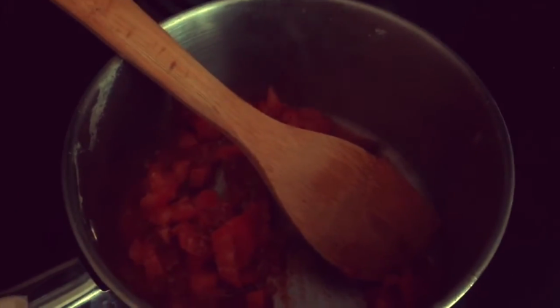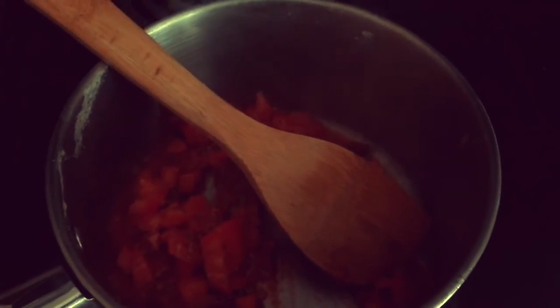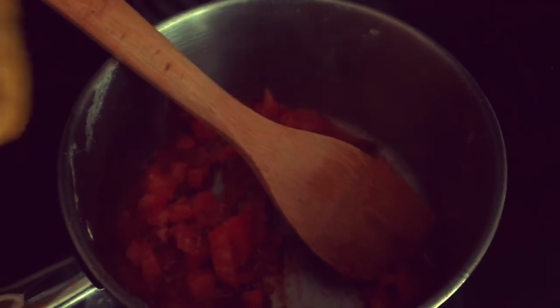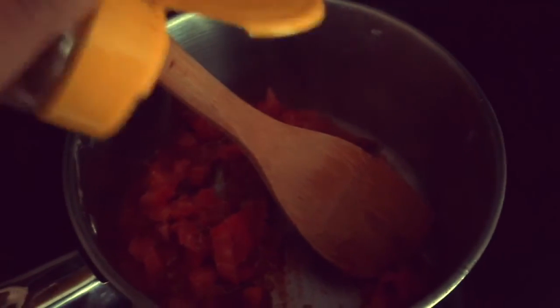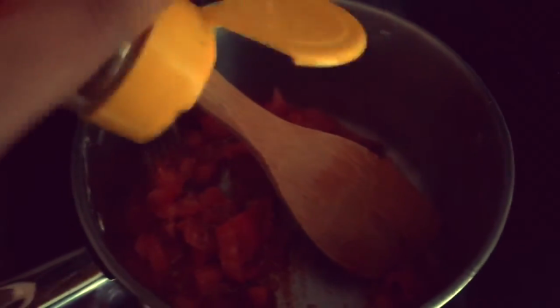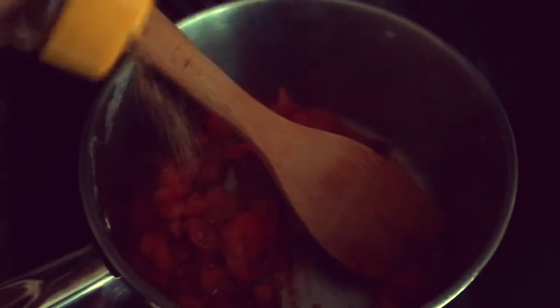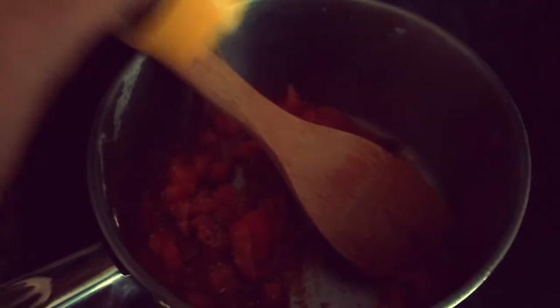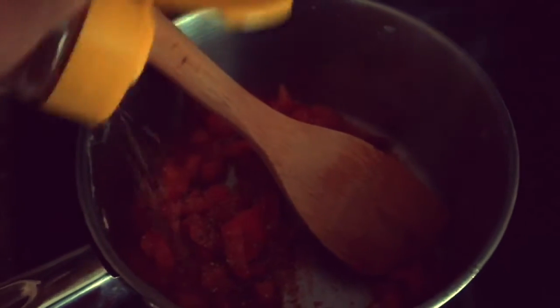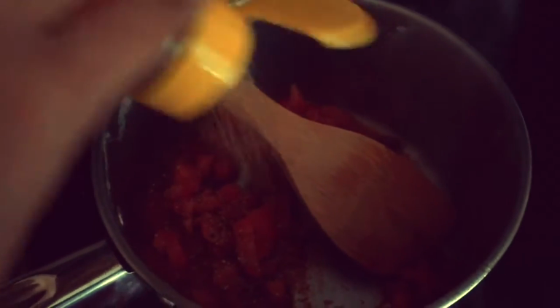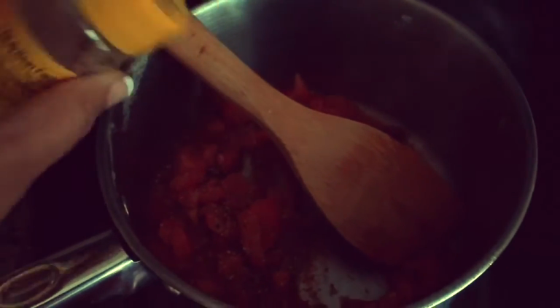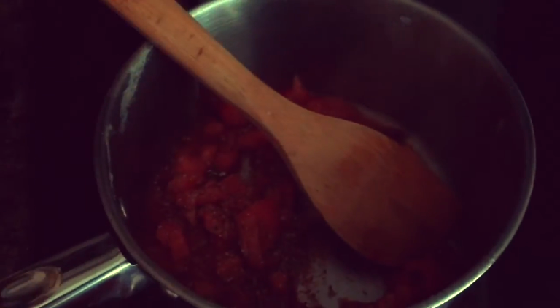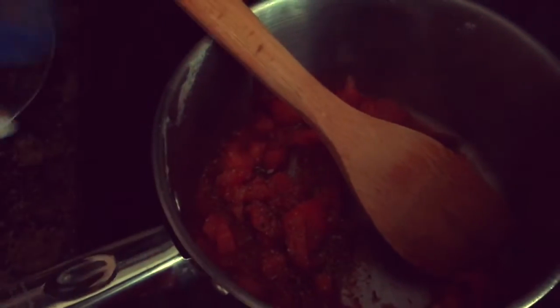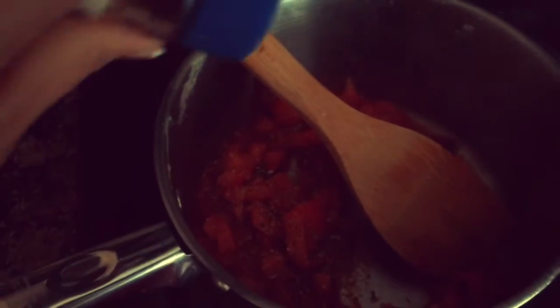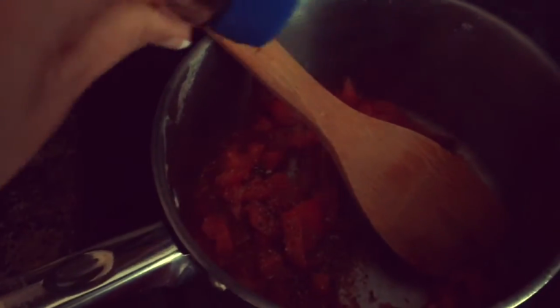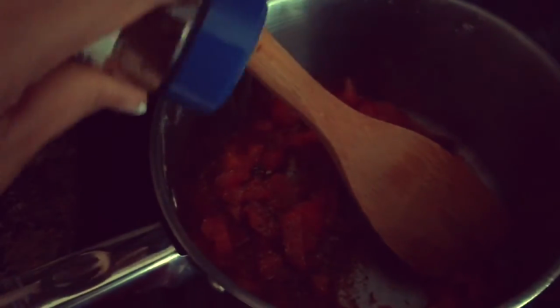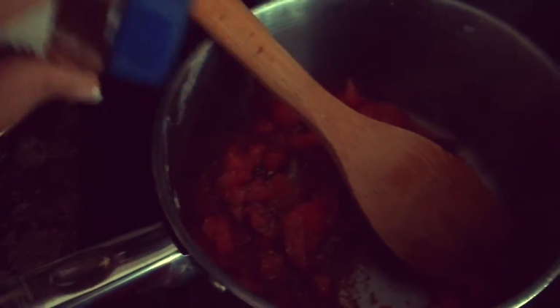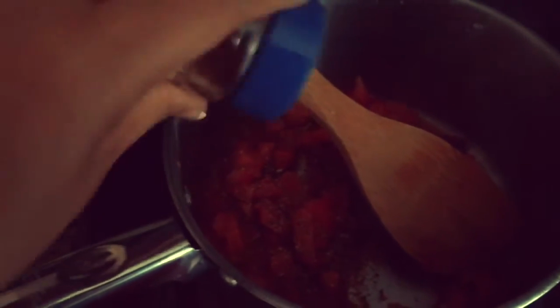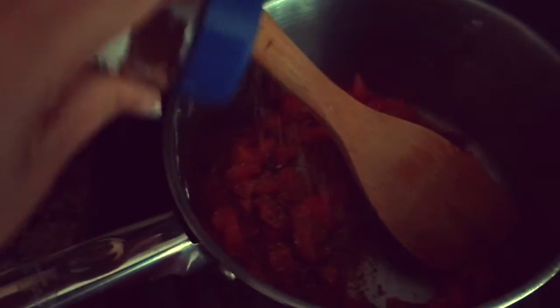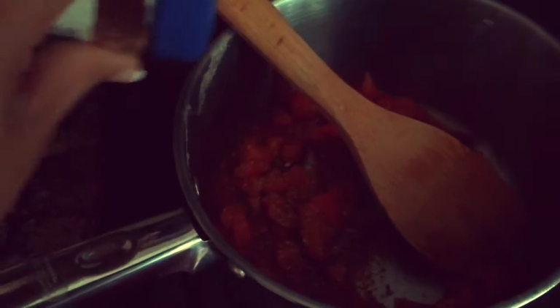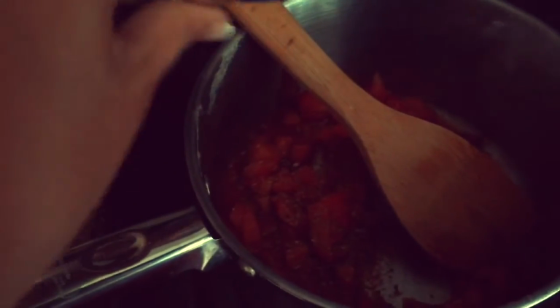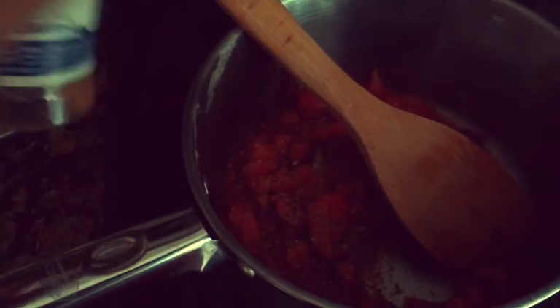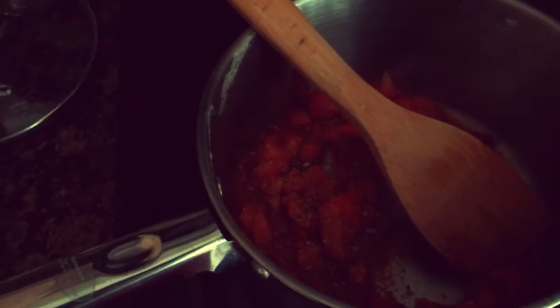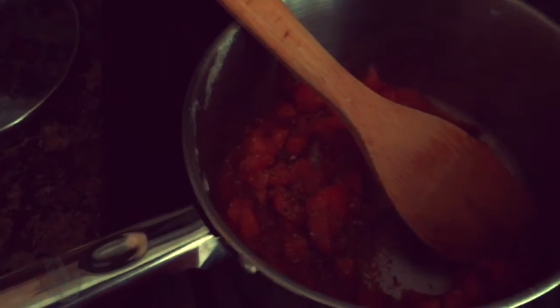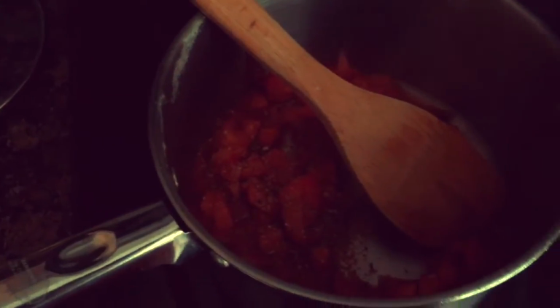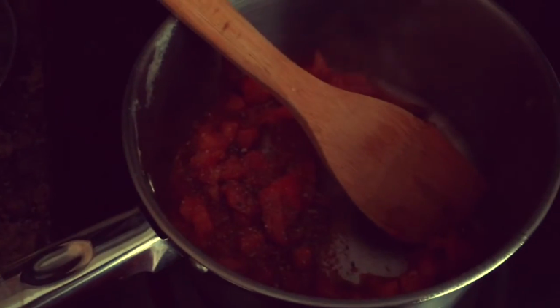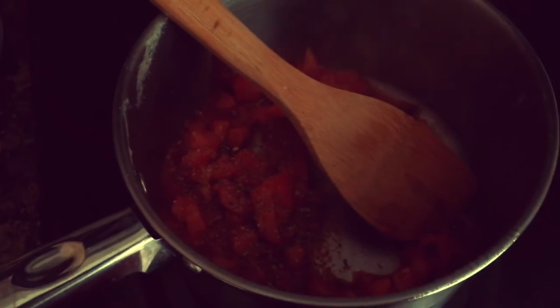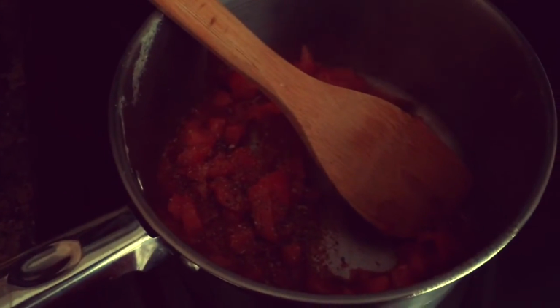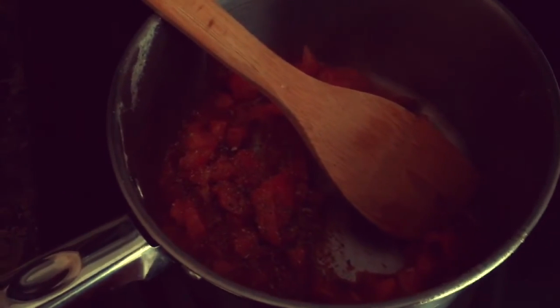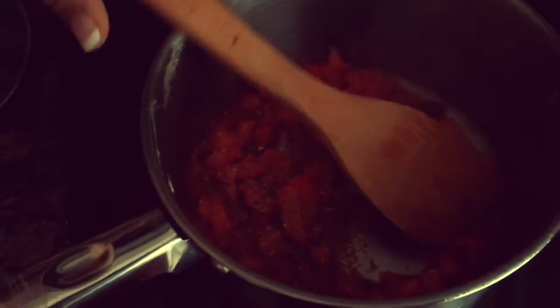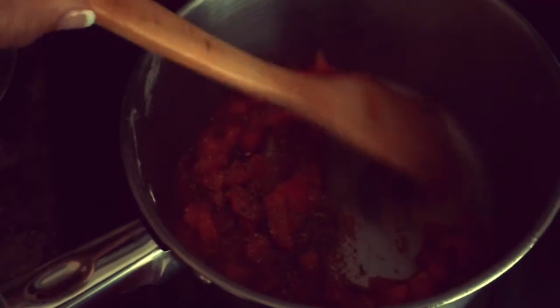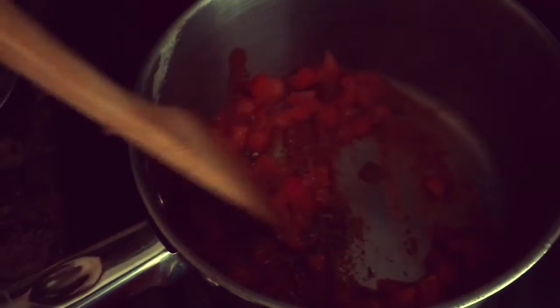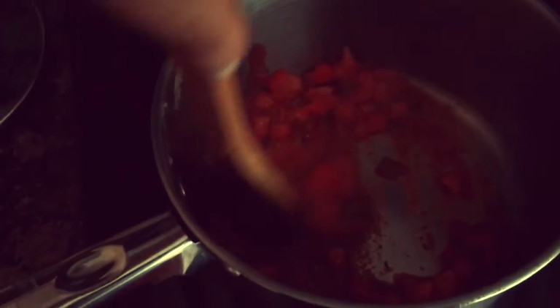Add any seasonings you'd like to use. I'm using black pepper, crushed red pepper flakes, garlic powder, and oregano.